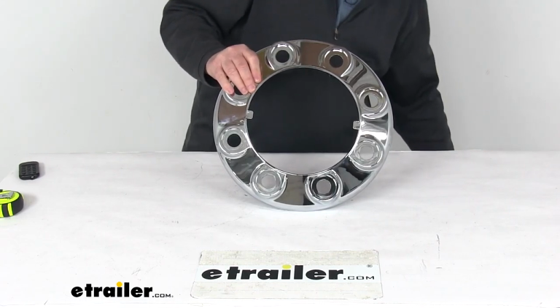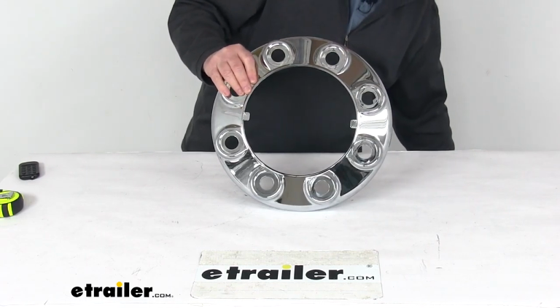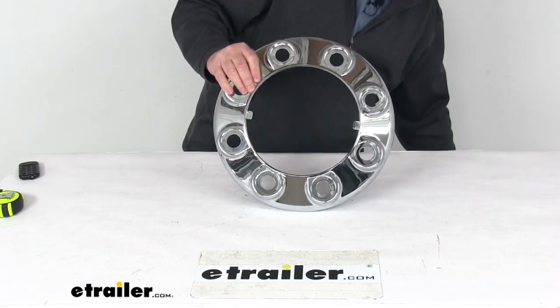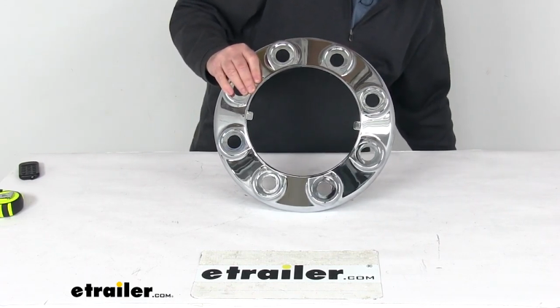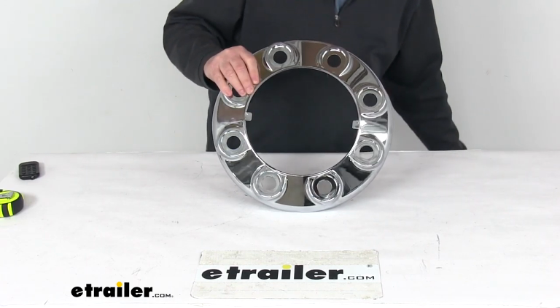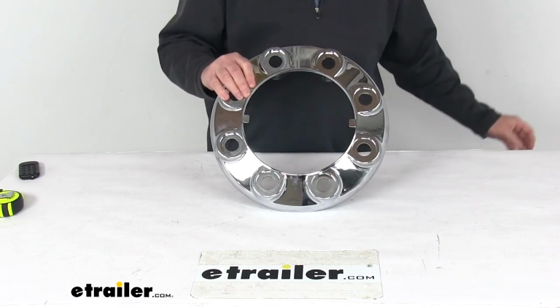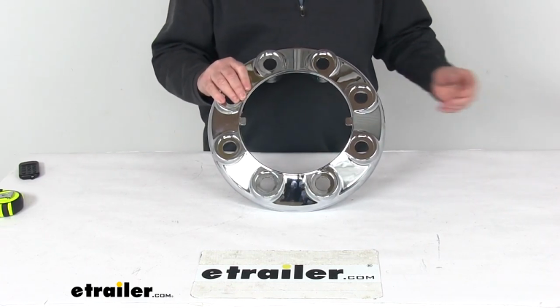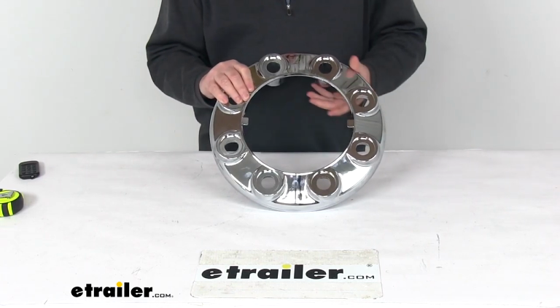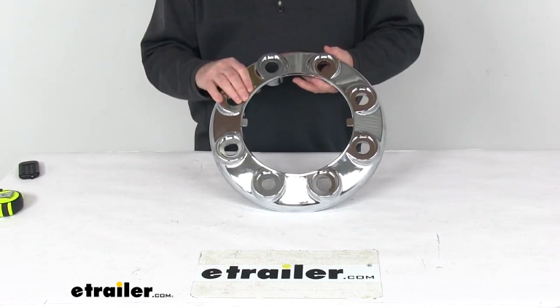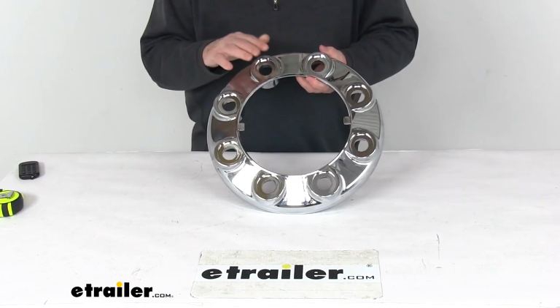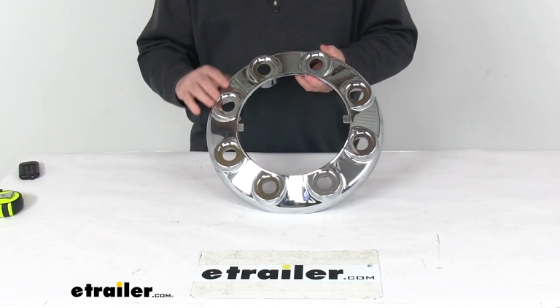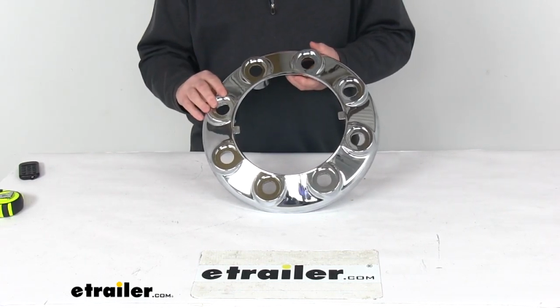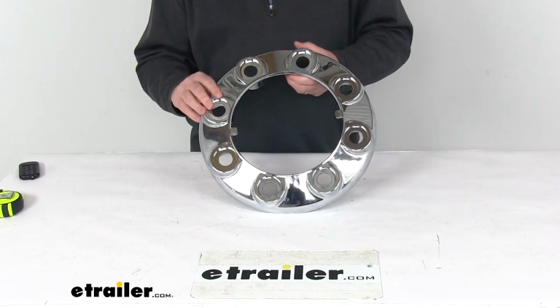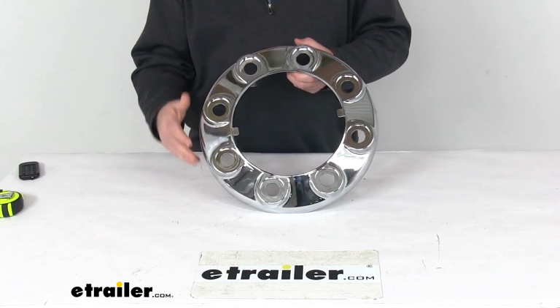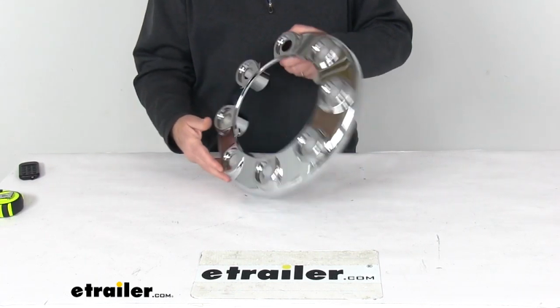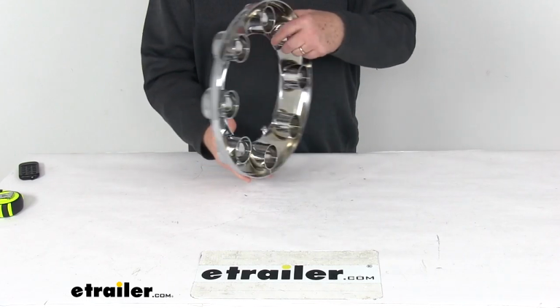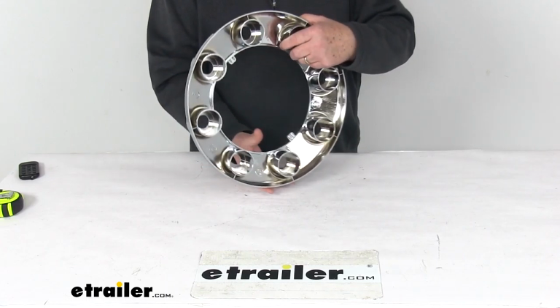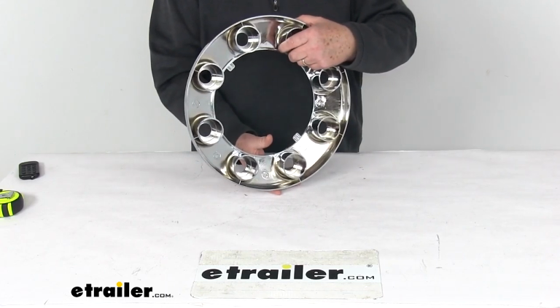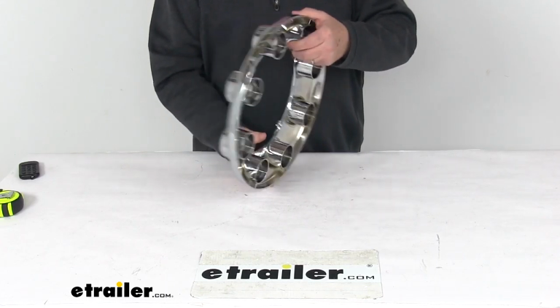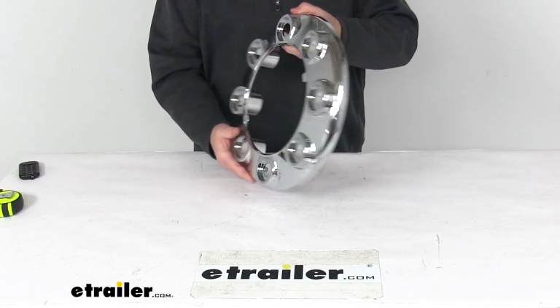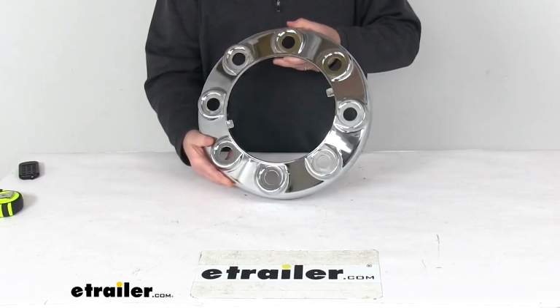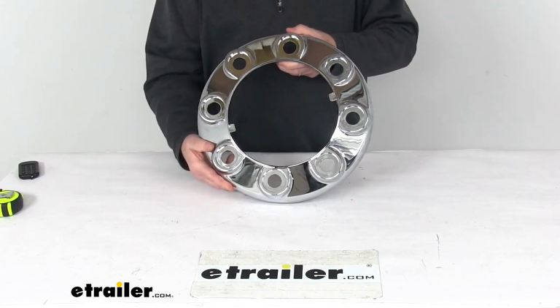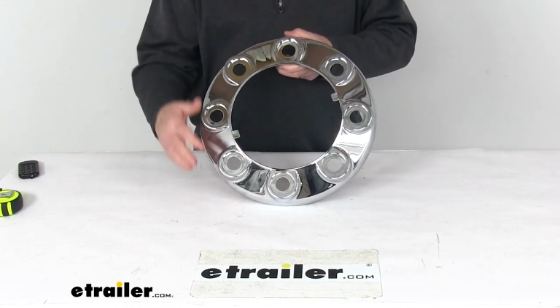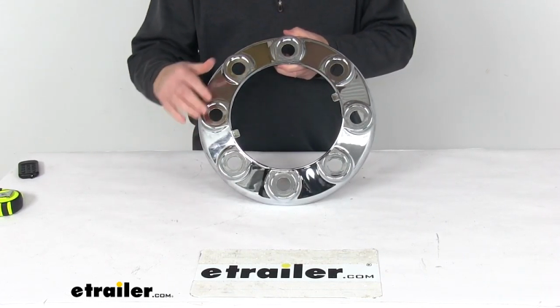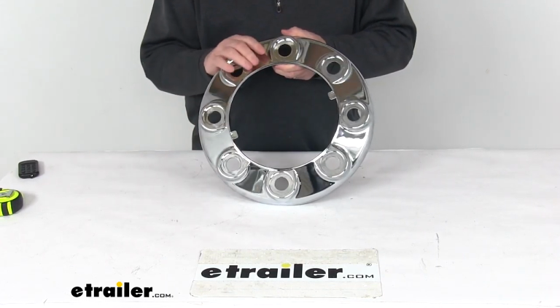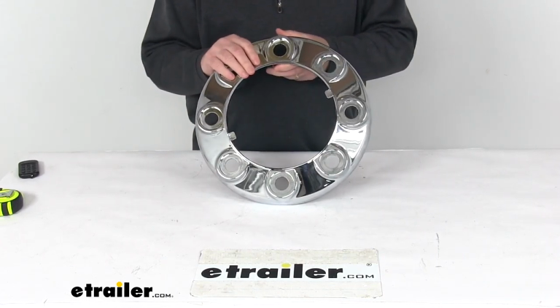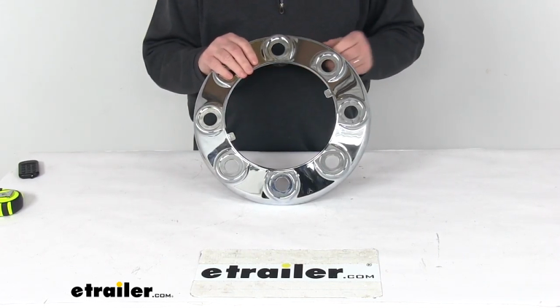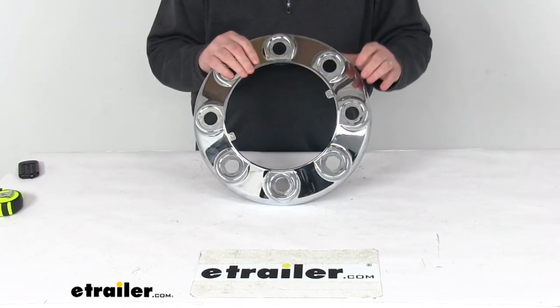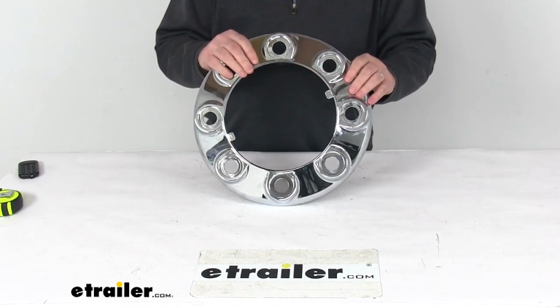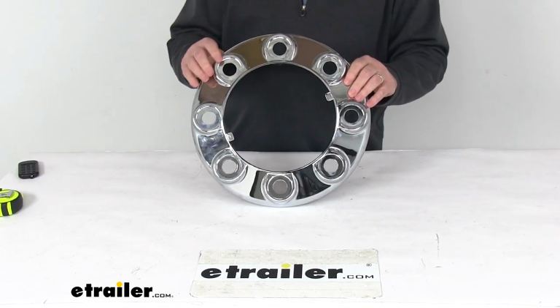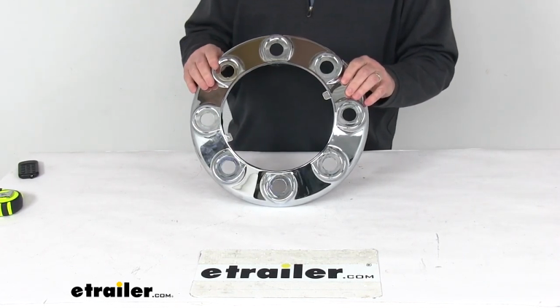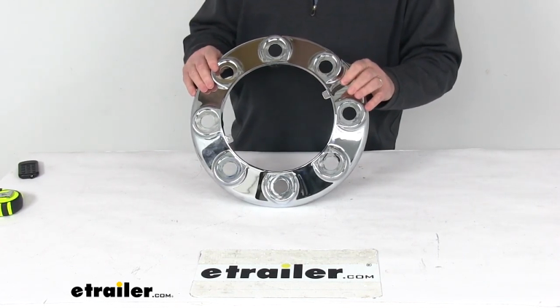Again, those items are sold separately. It's a very simple installation — you just install this over the lug studs on the hub, and then it's held in place by those screw-on lug nut covers.